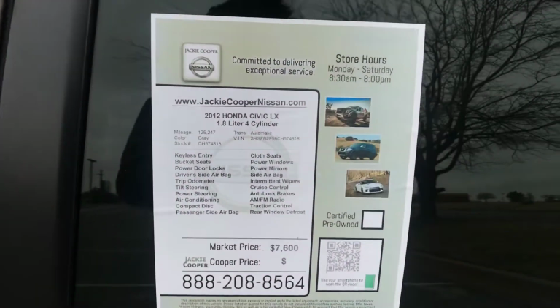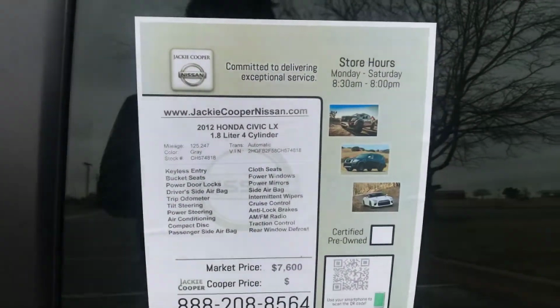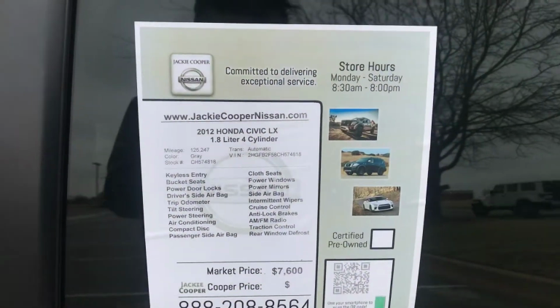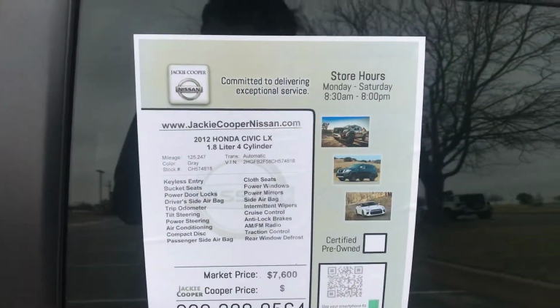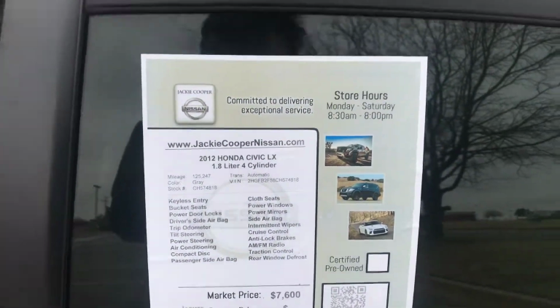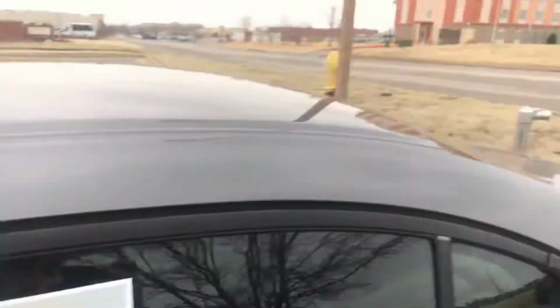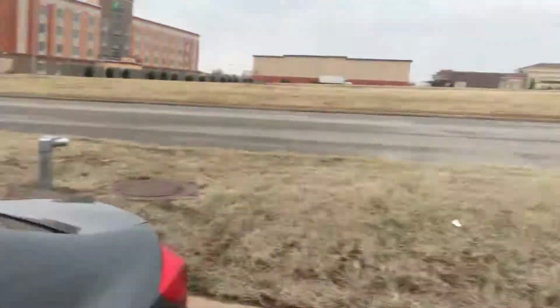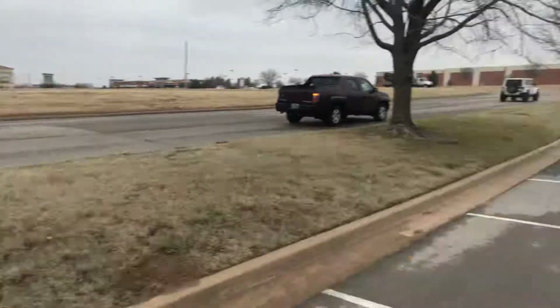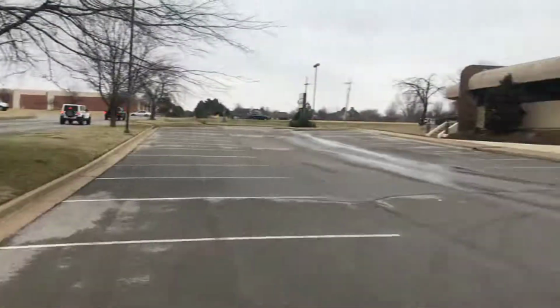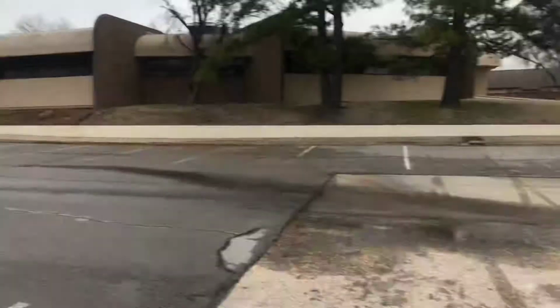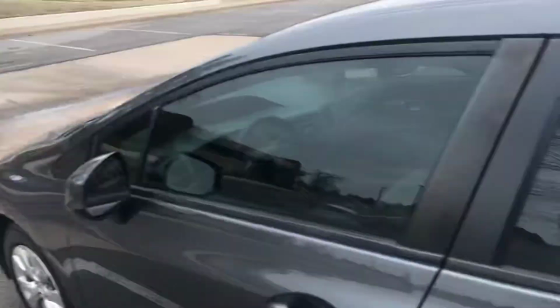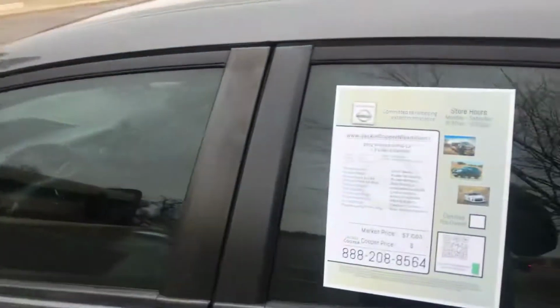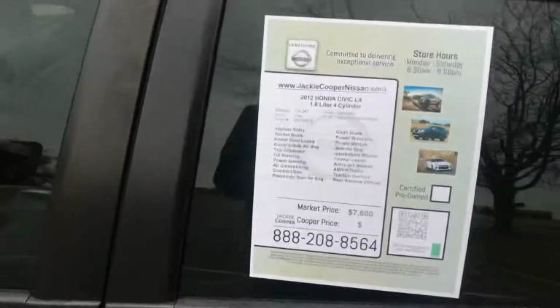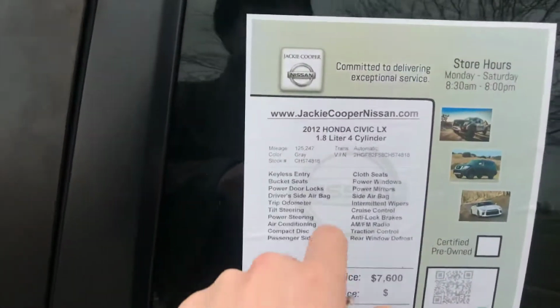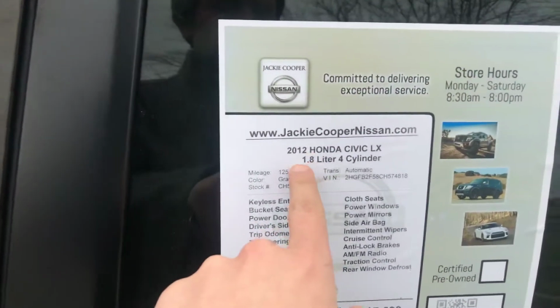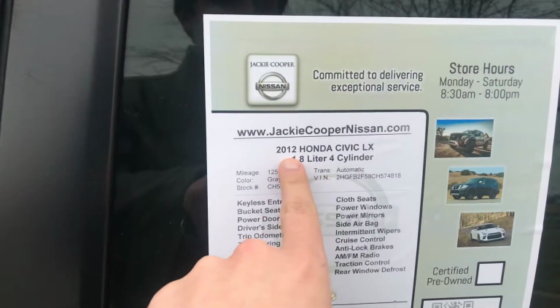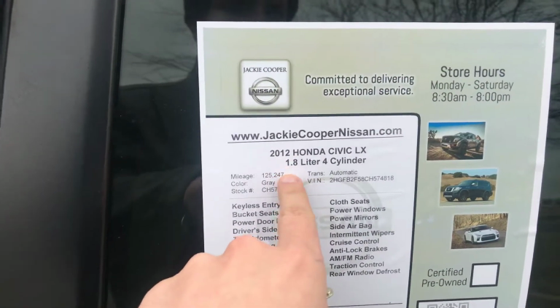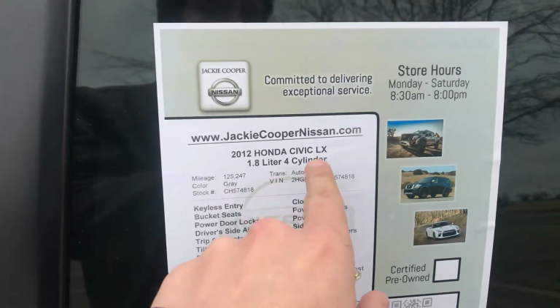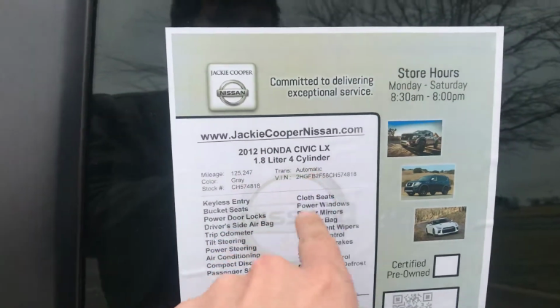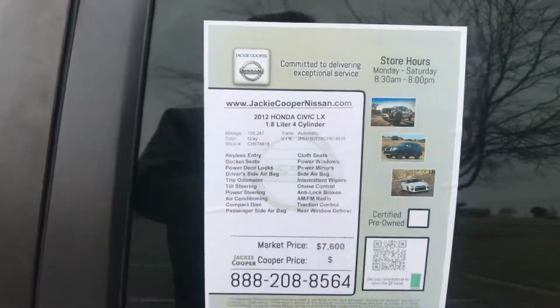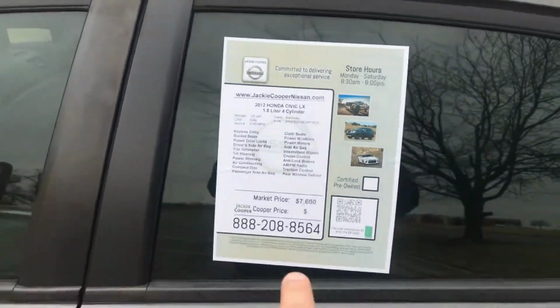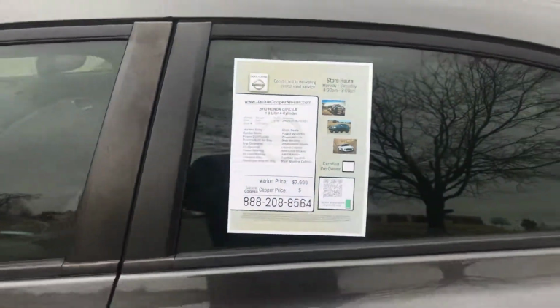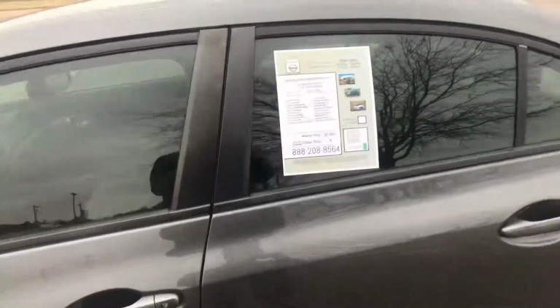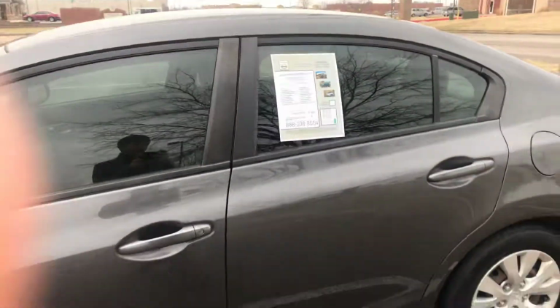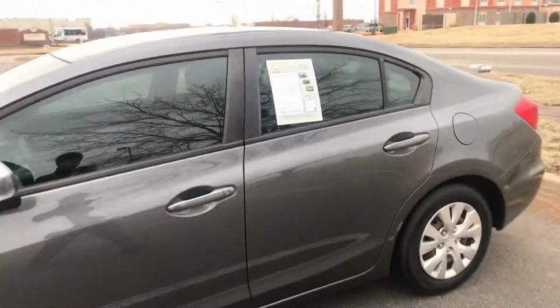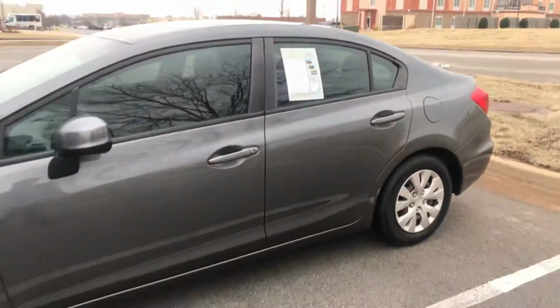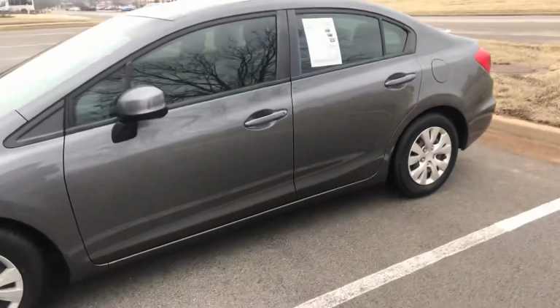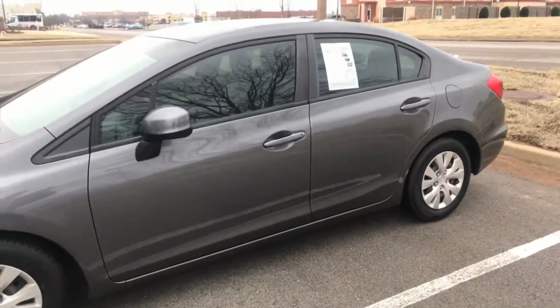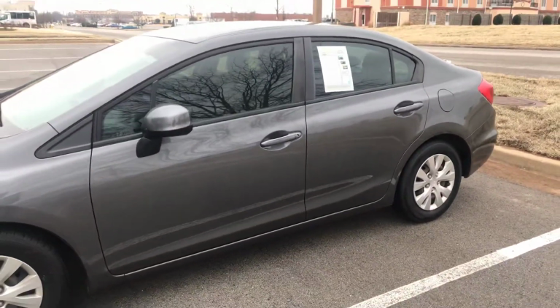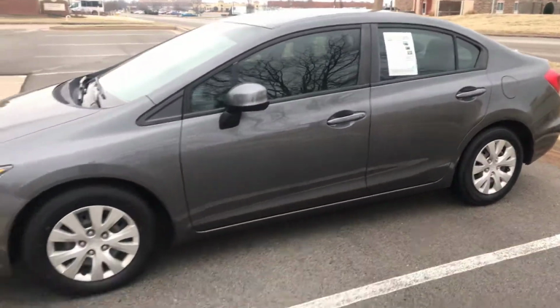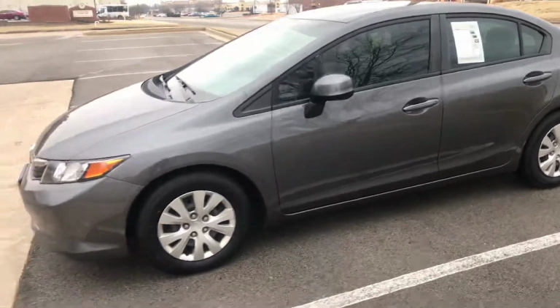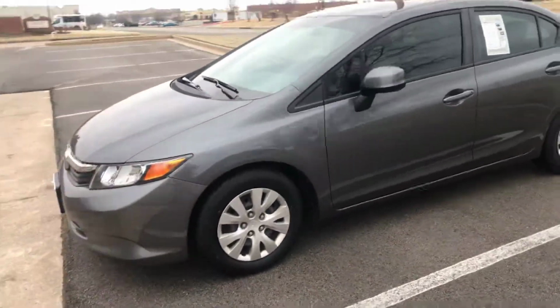How are you guys doing? My name is Cole Stewart. It's a very cold day here in Tulsa, Oklahoma. I work for Jackie Cooper Nissan. Today I've got a 2012 Honda Civic LX with 125,000 miles to show you. We've got this car listed for $7,600.